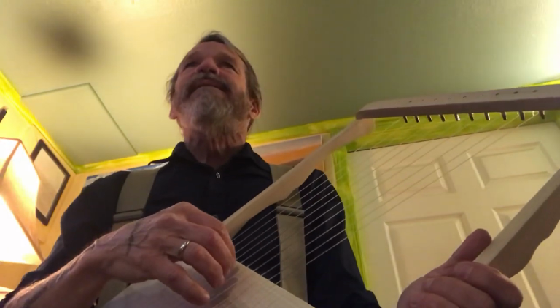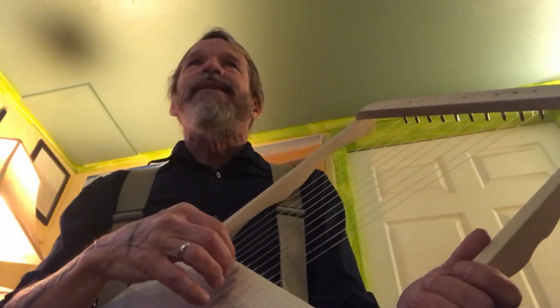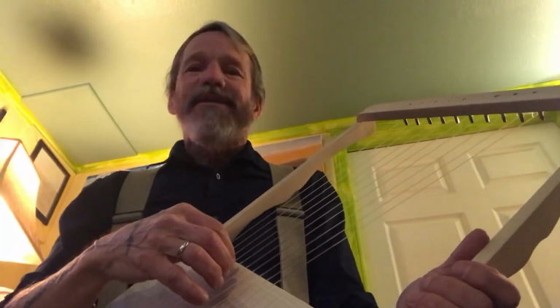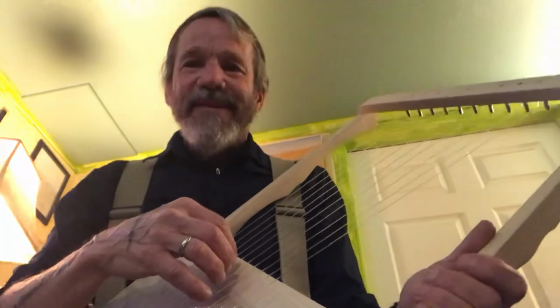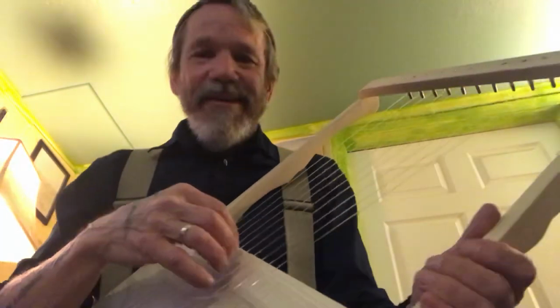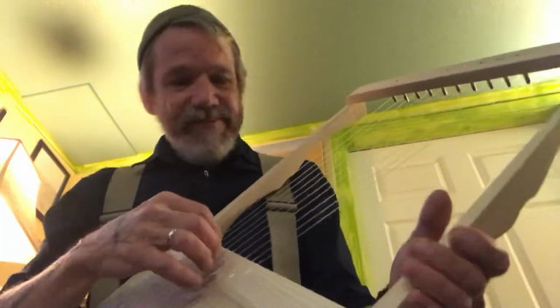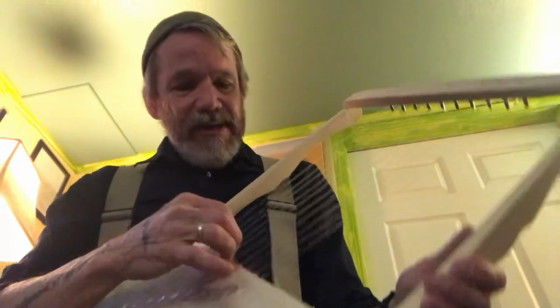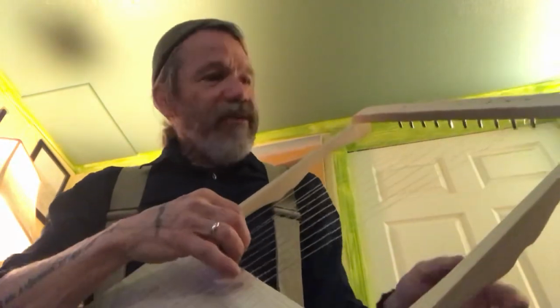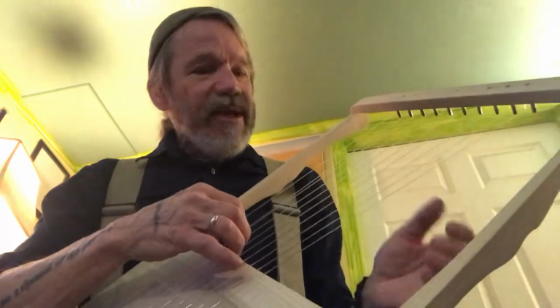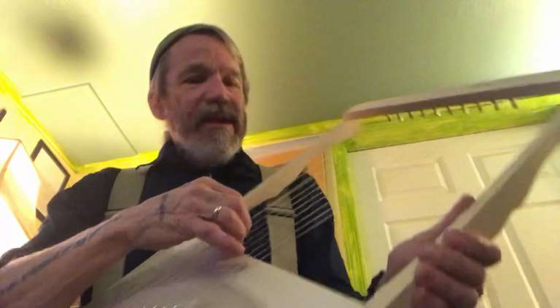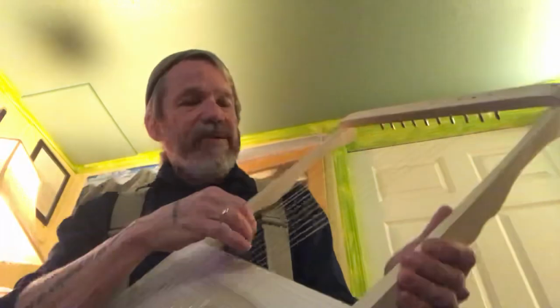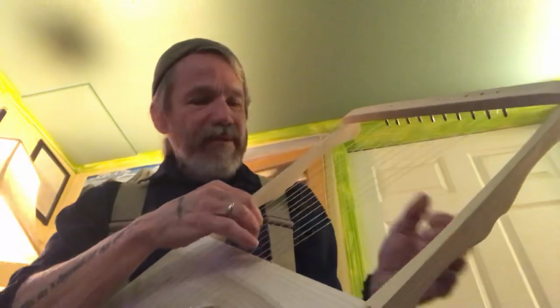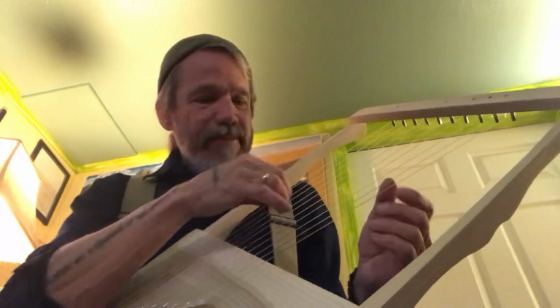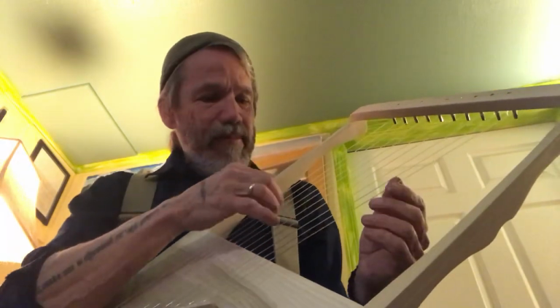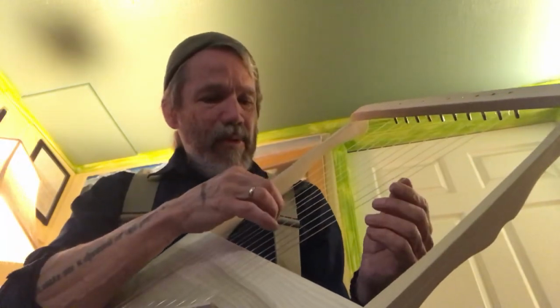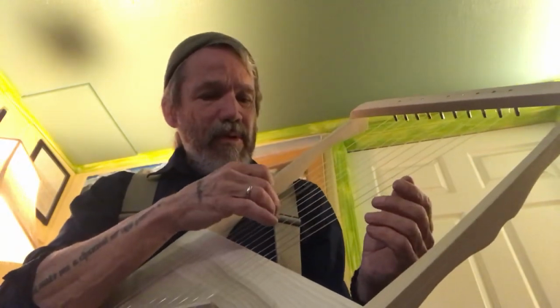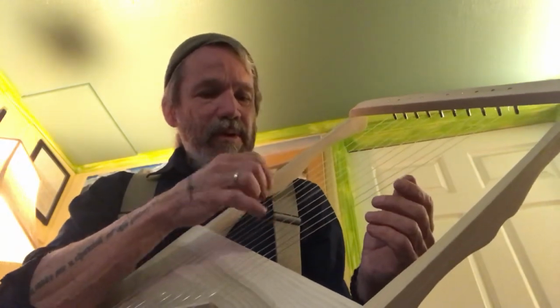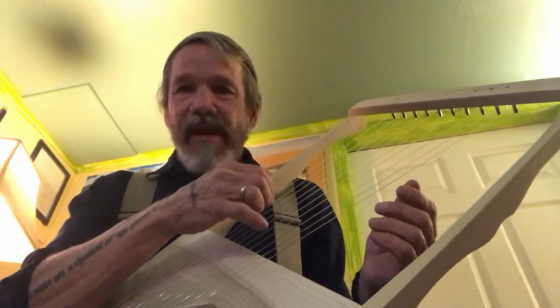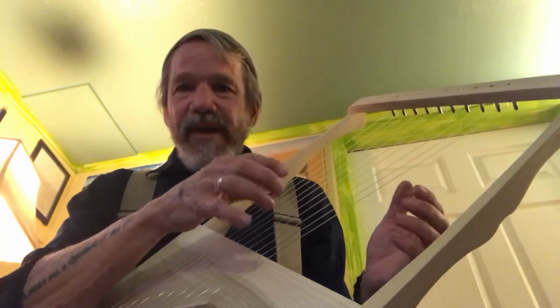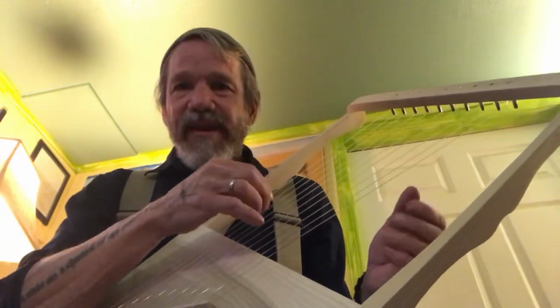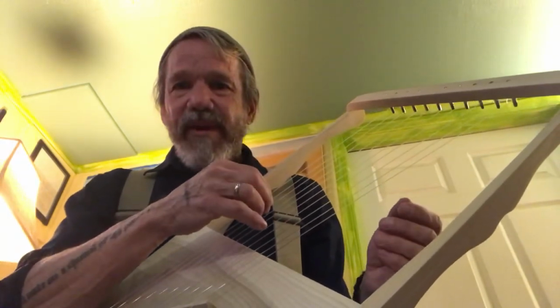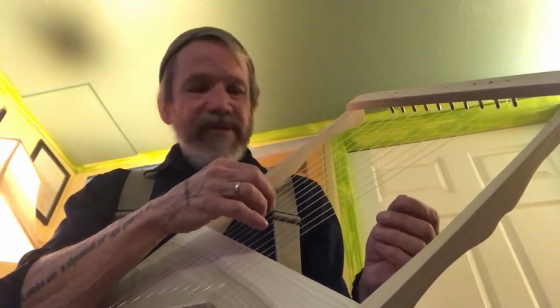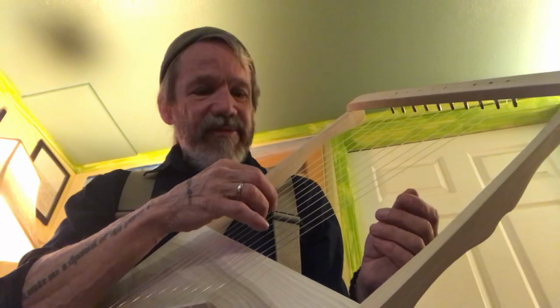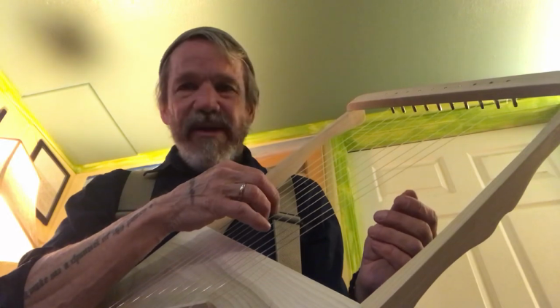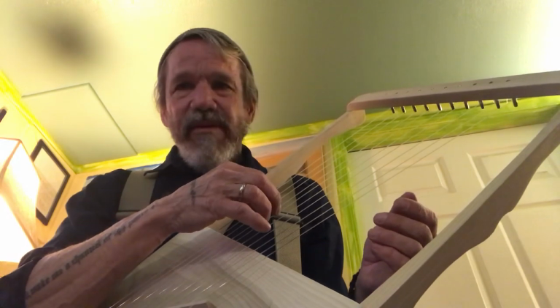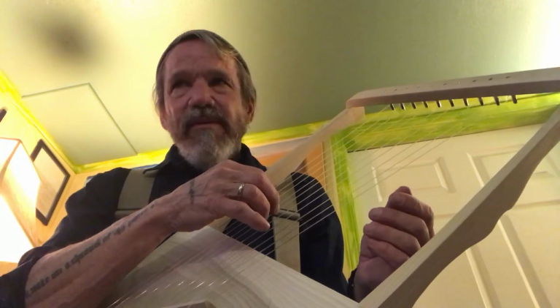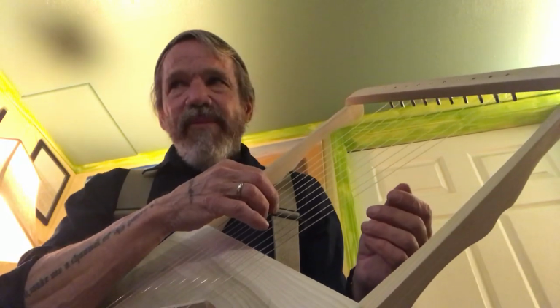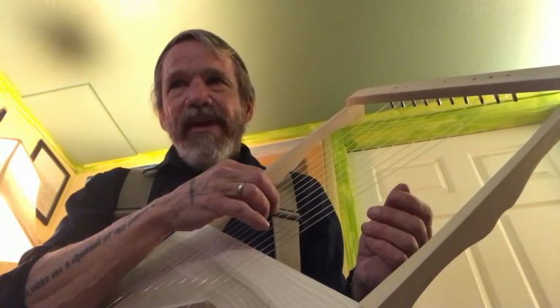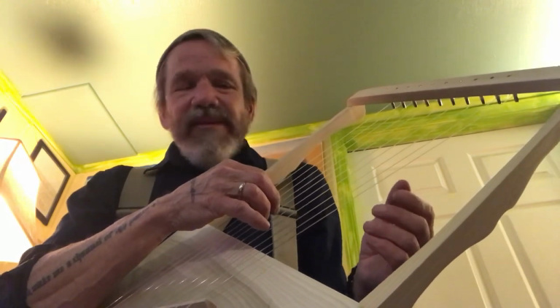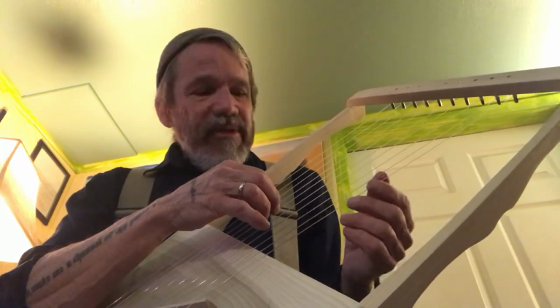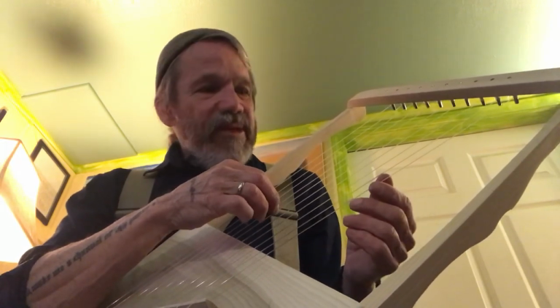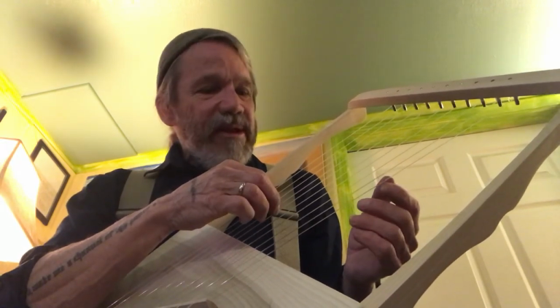Listen to Sarah upstairs — she wants to sing along. So I'm going to see what I can get out of this. I haven't played this ever in my life. This is the first time I've been playing, messing around with it for maybe 10 minutes.